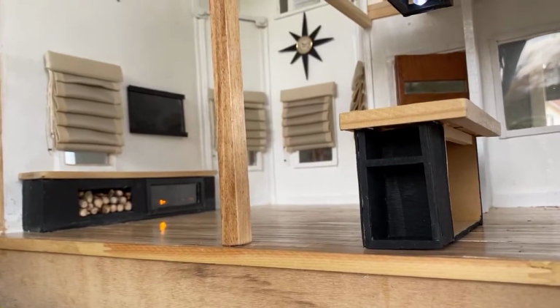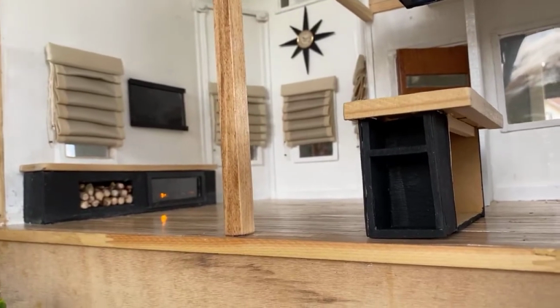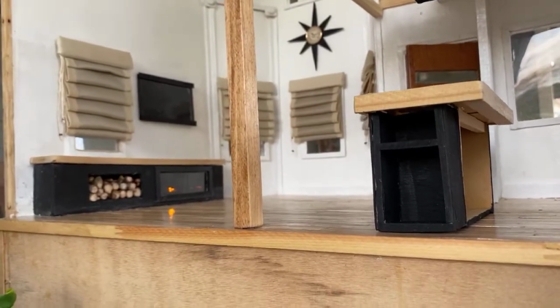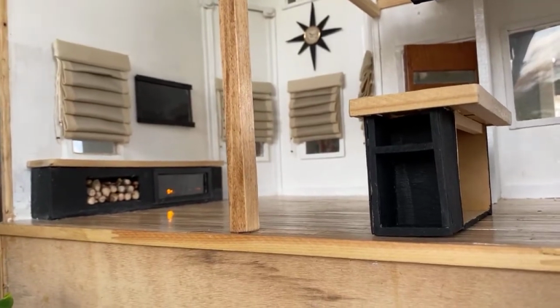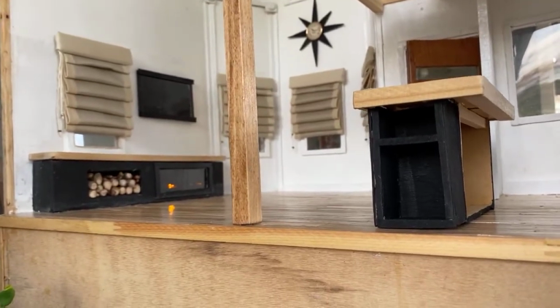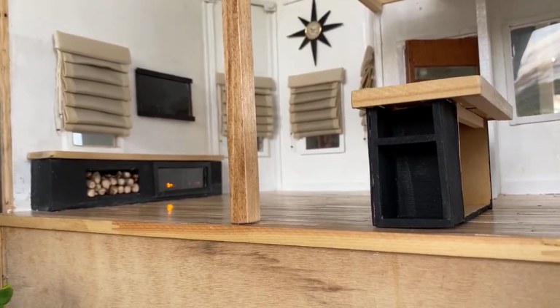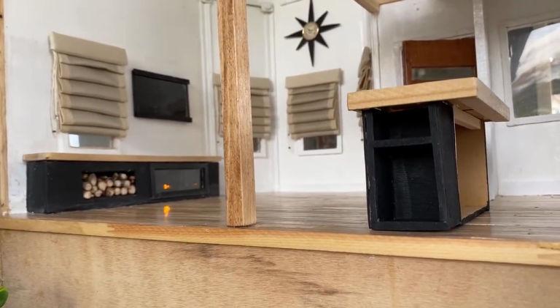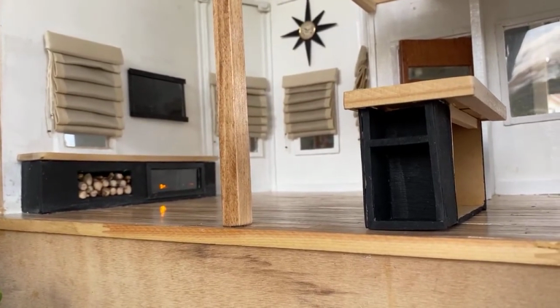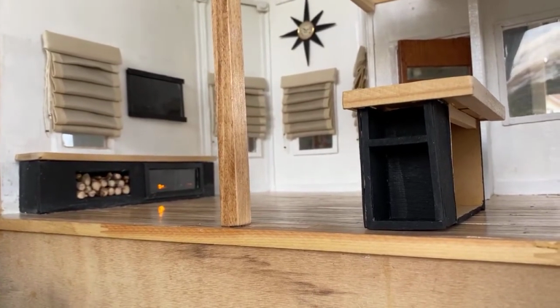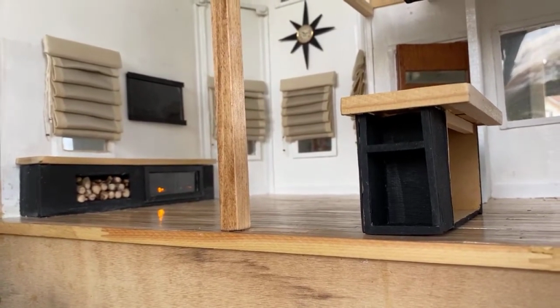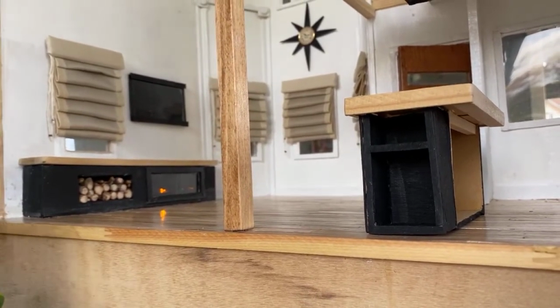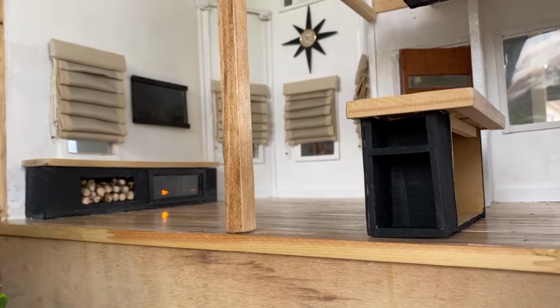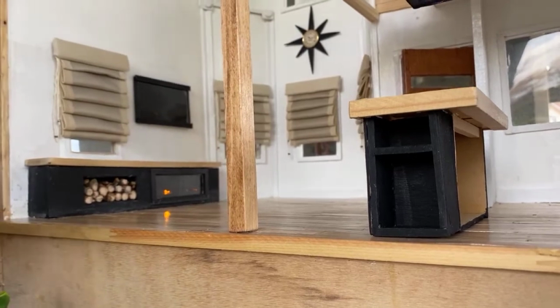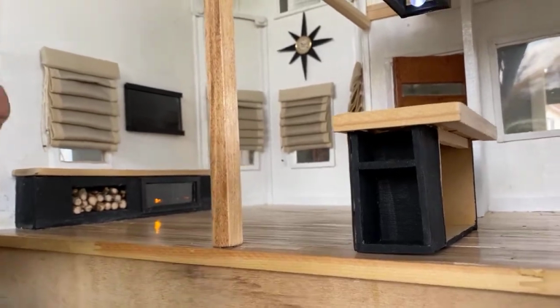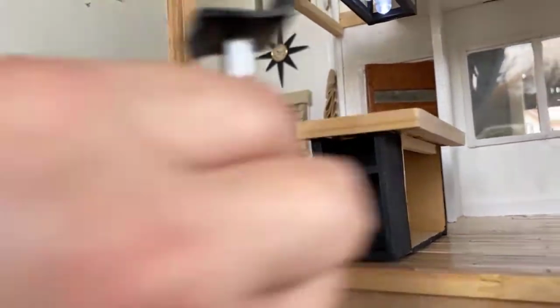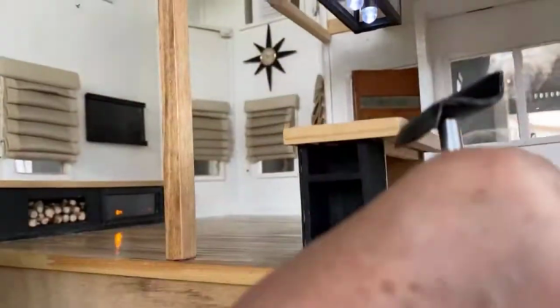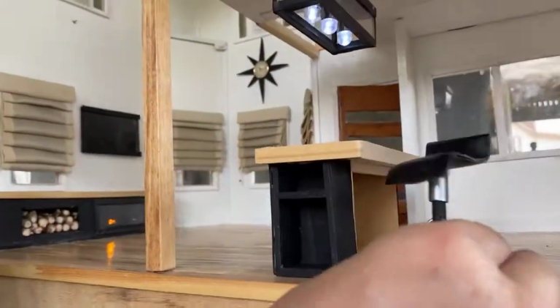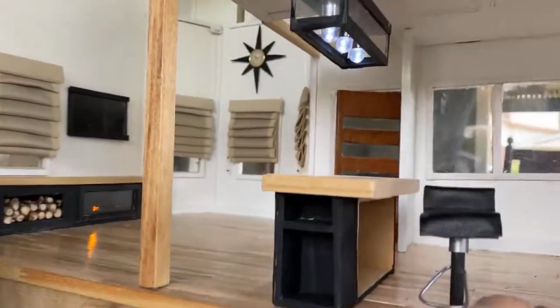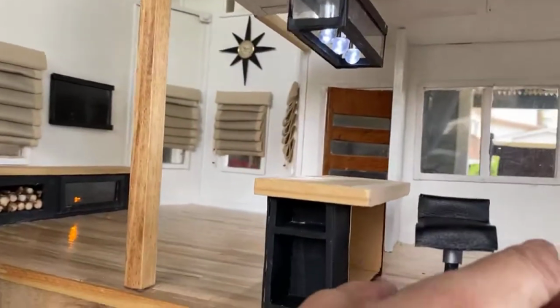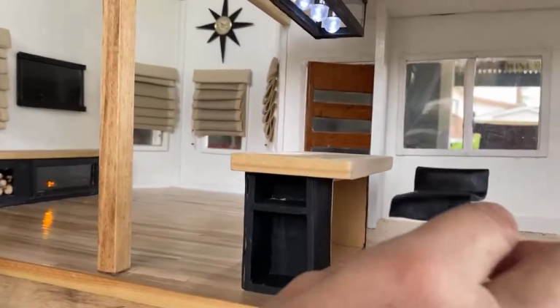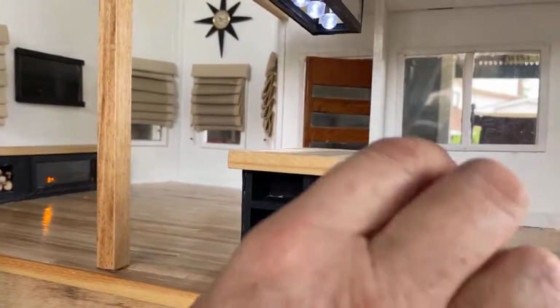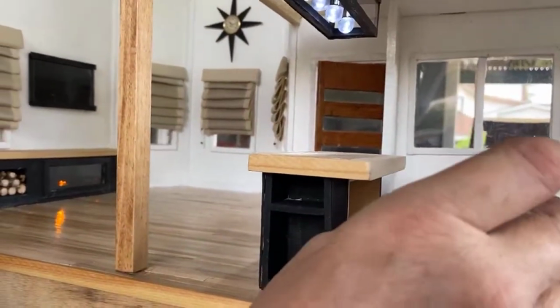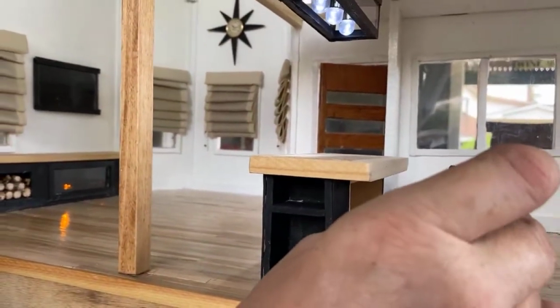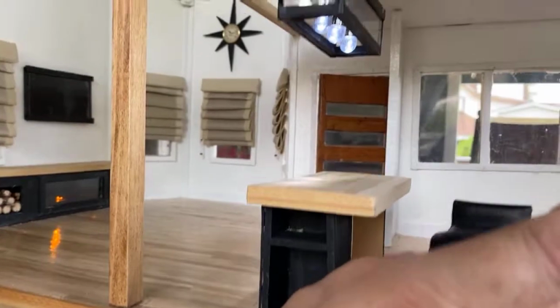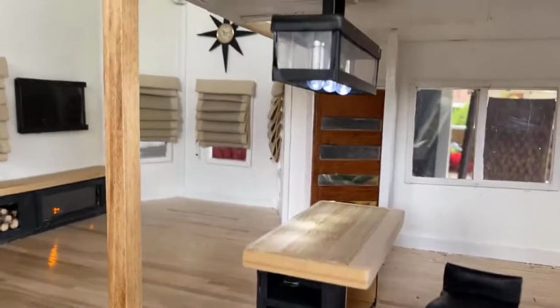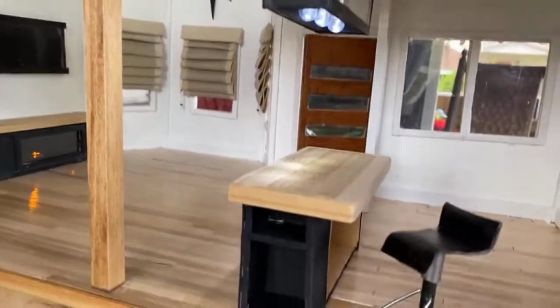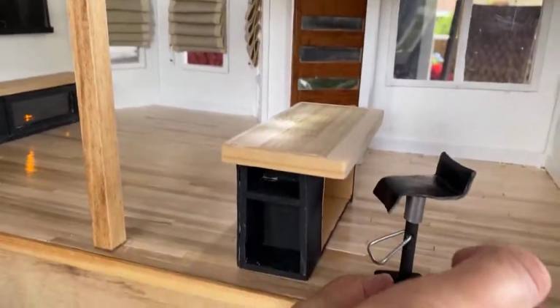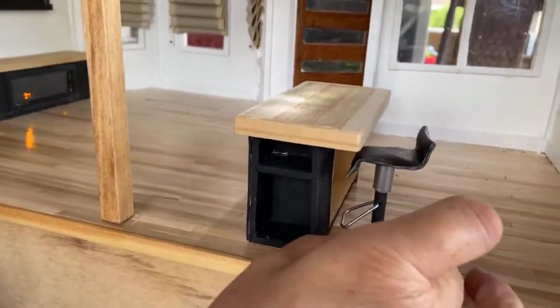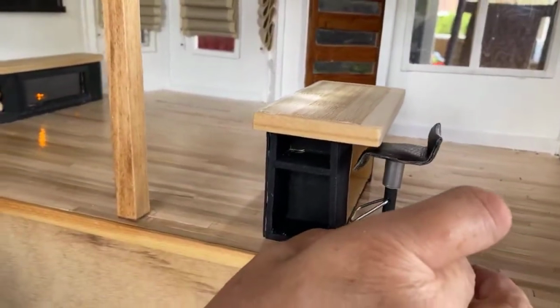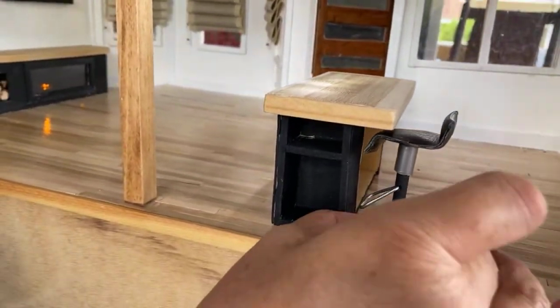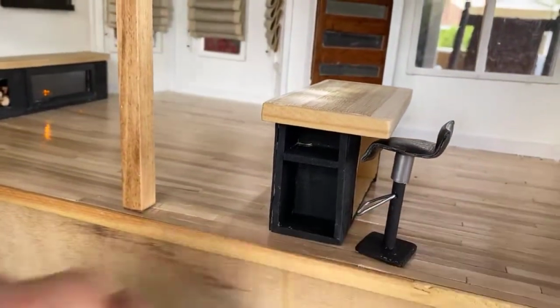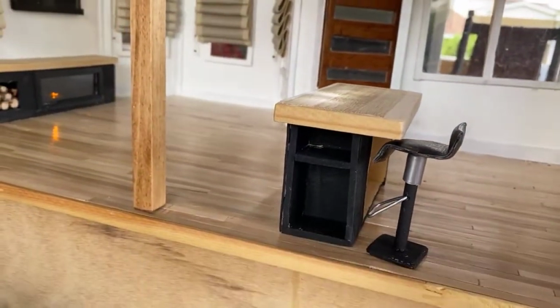I forgot about these little guys — little bar stools that swivel! I did four of those.